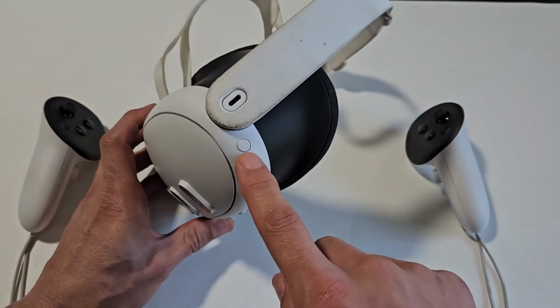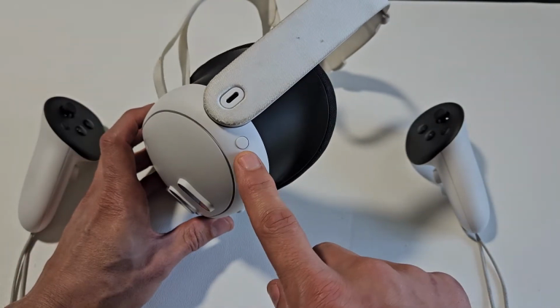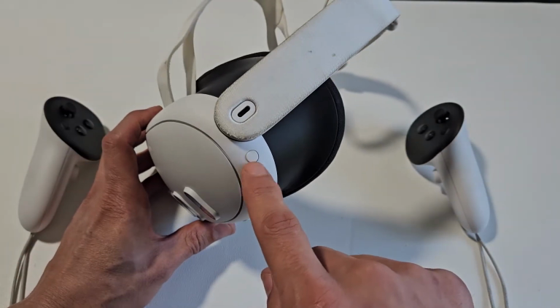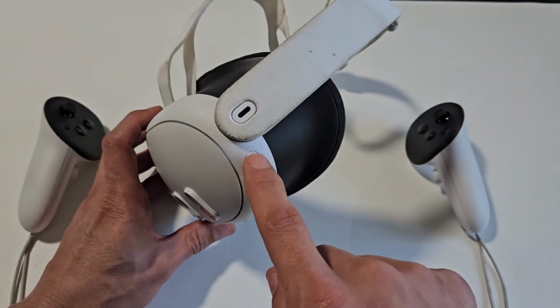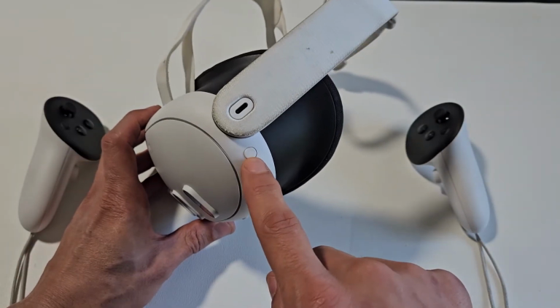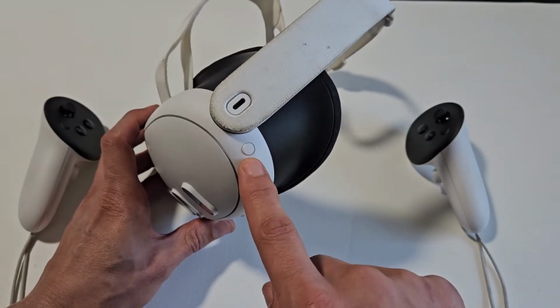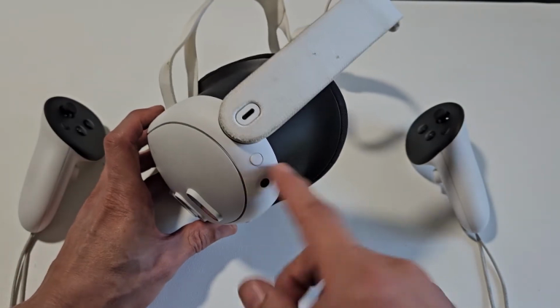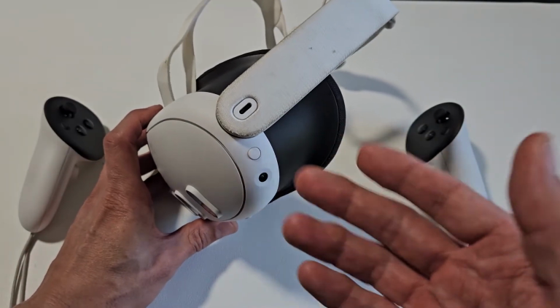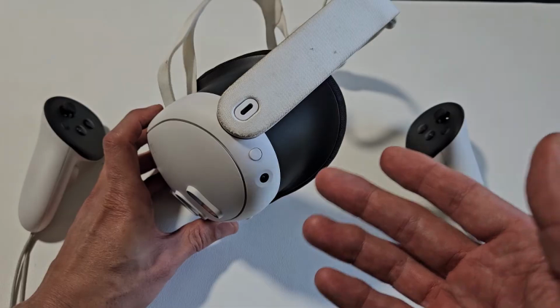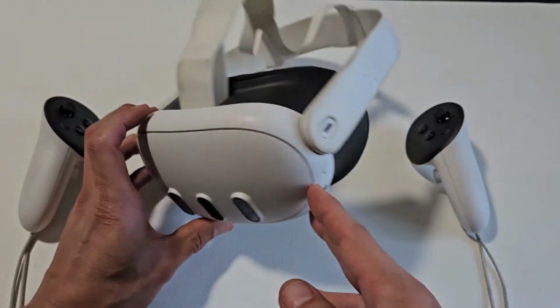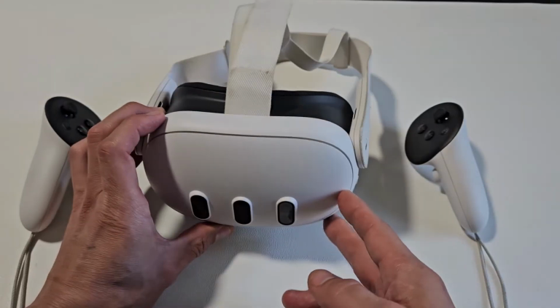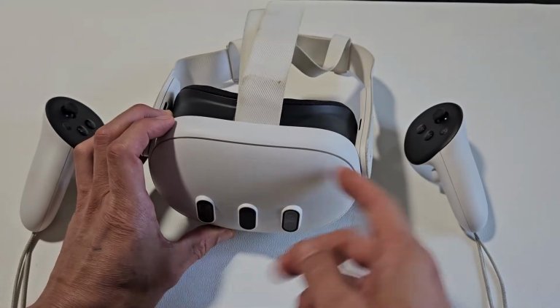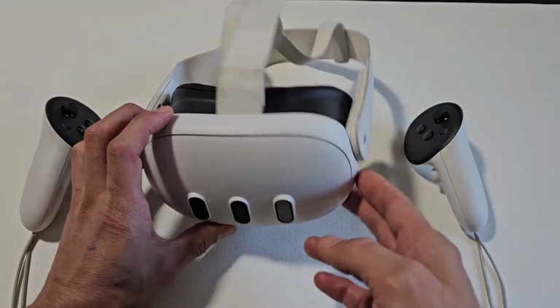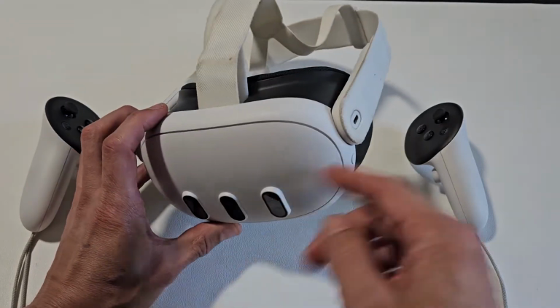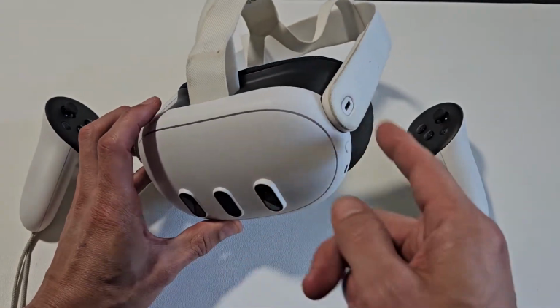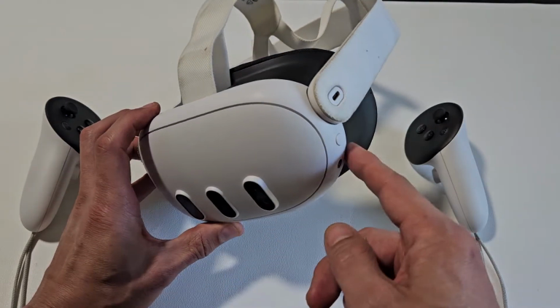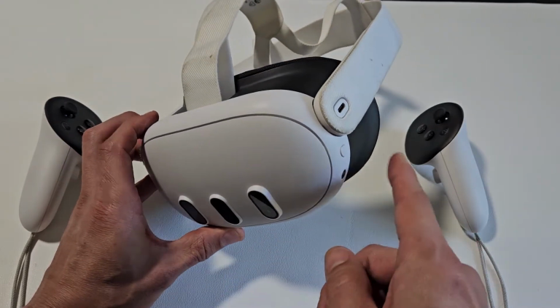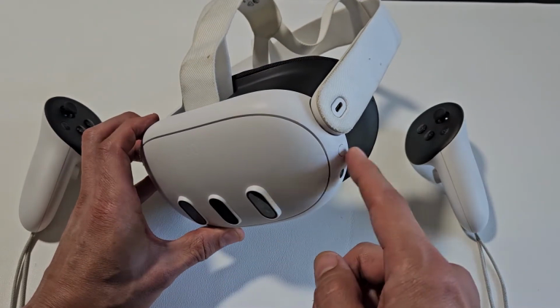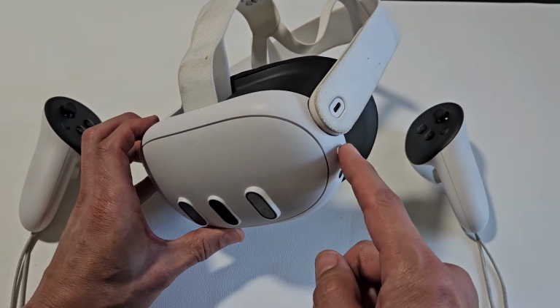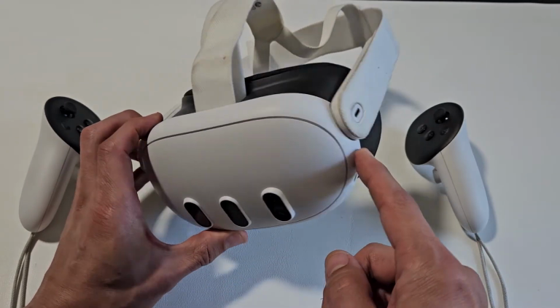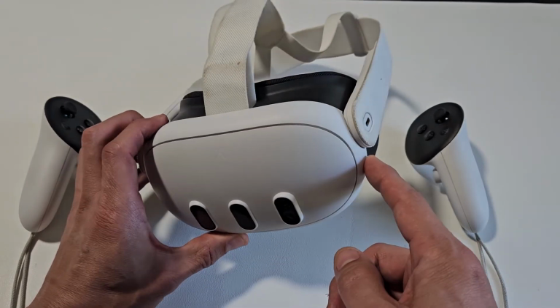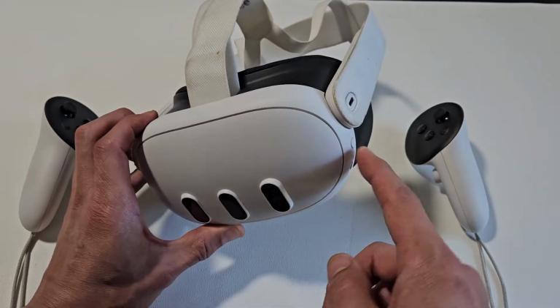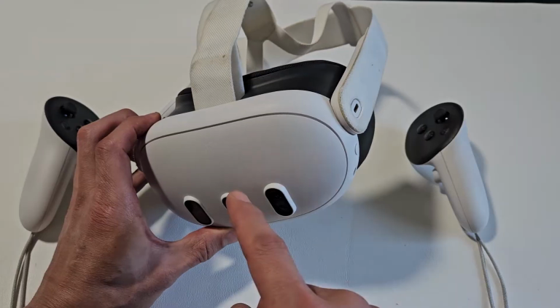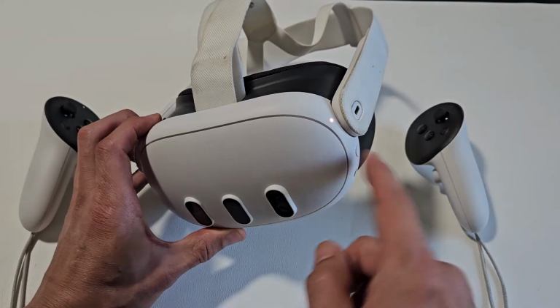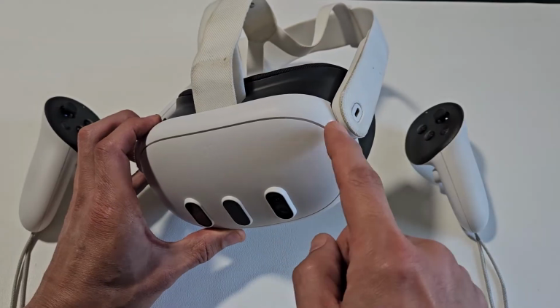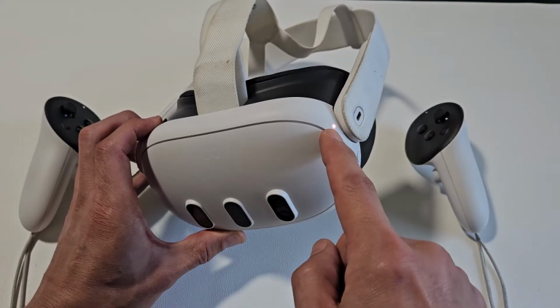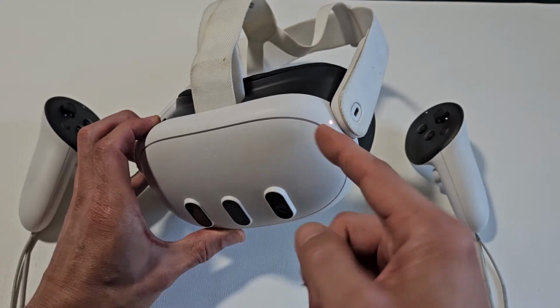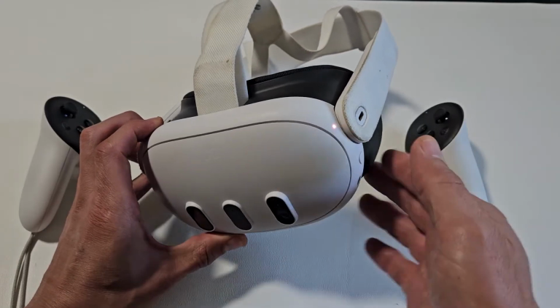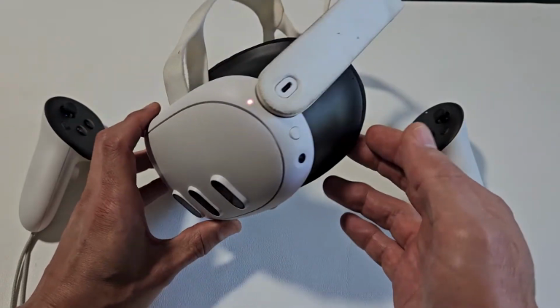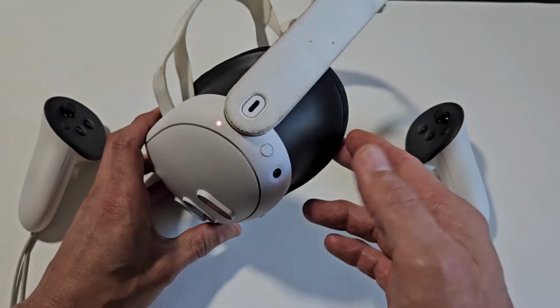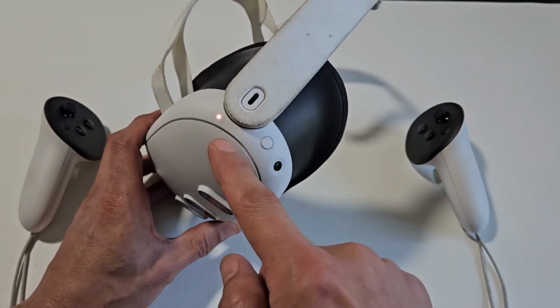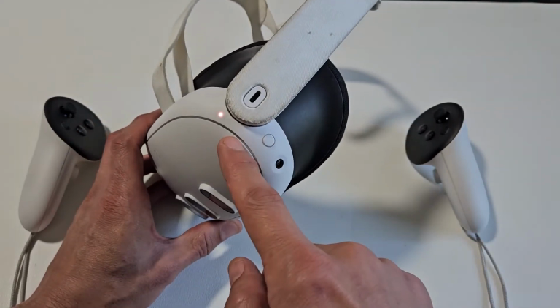All we've got to do is press and hold that power button. First thing is make sure that your headset is turned on. Let me just press this button here, see if I see any lights on here. I see a light on here, so now I know it's on.